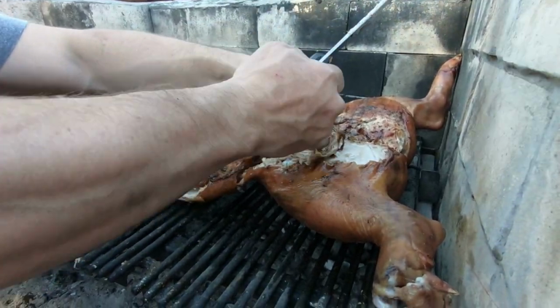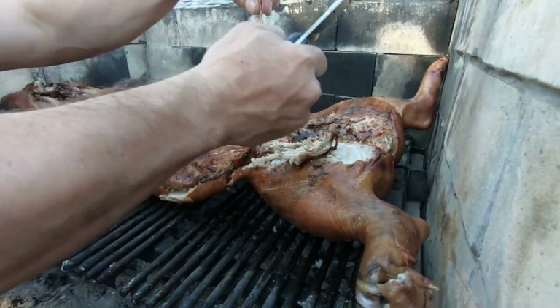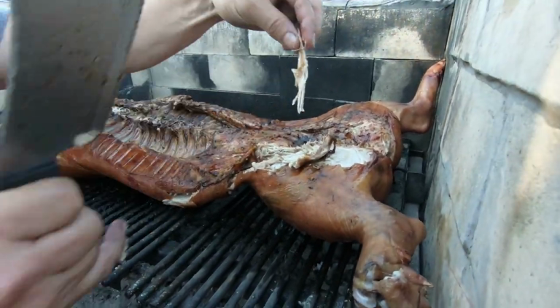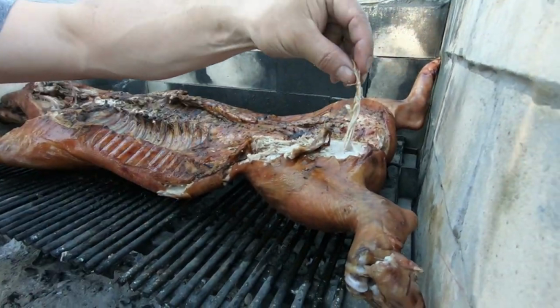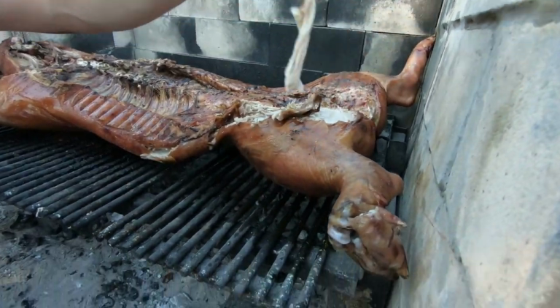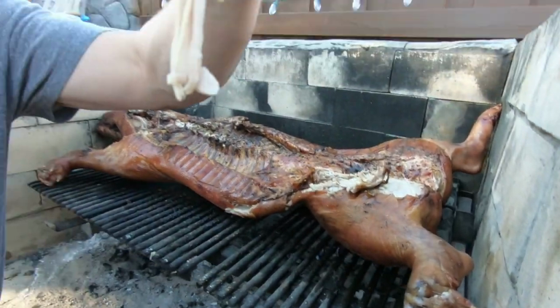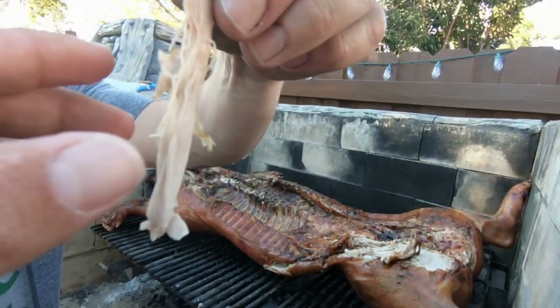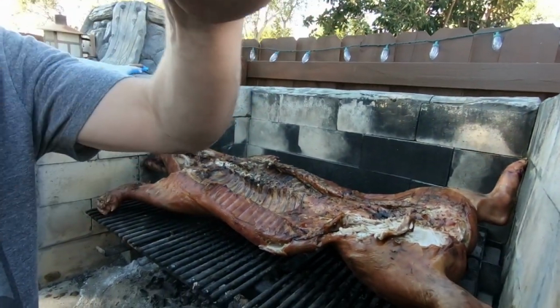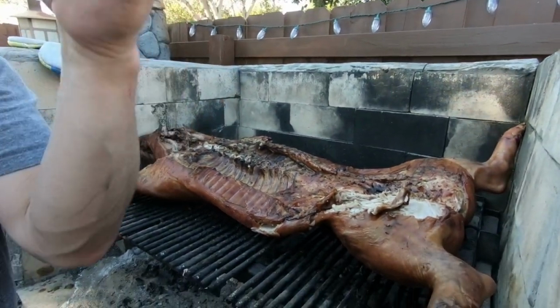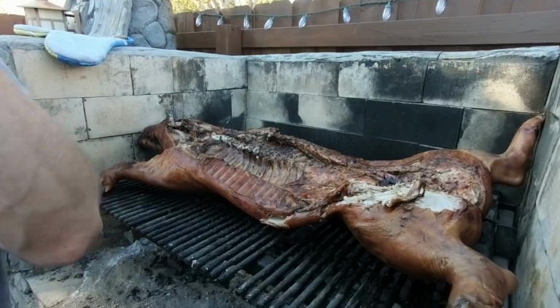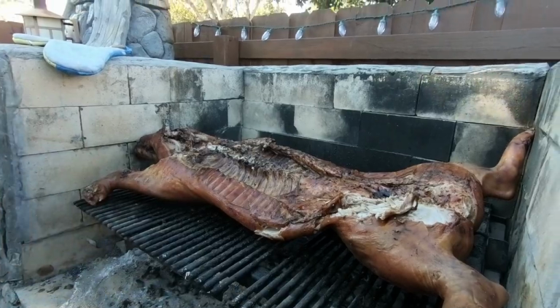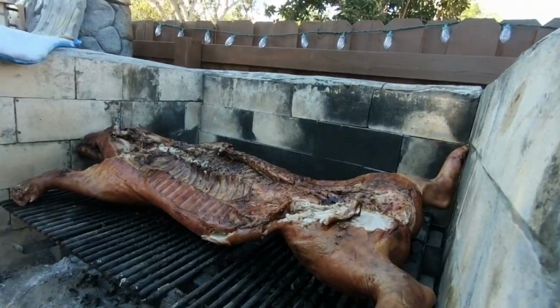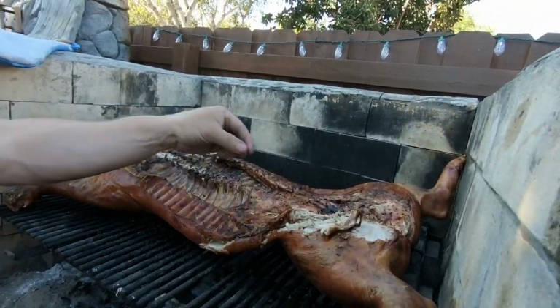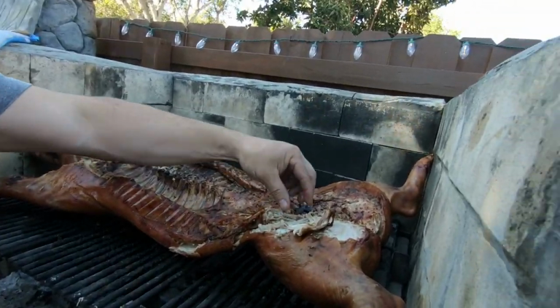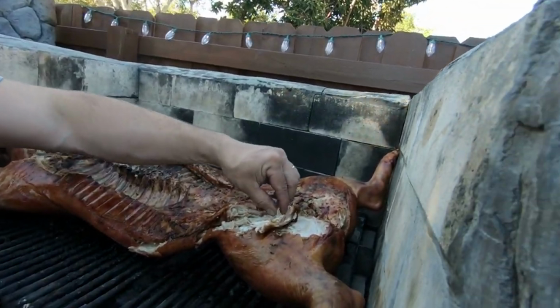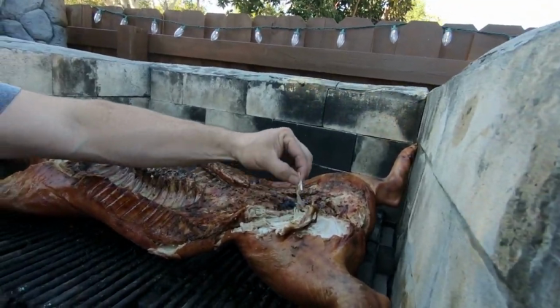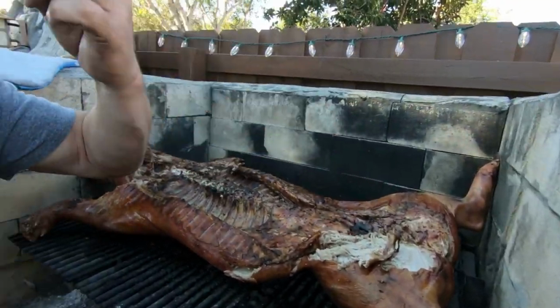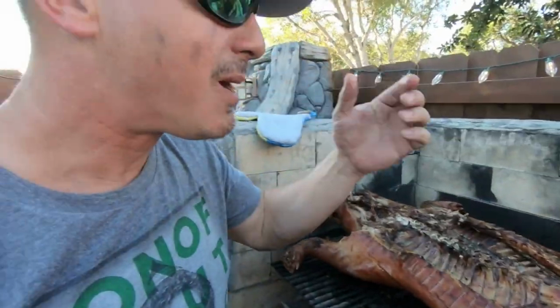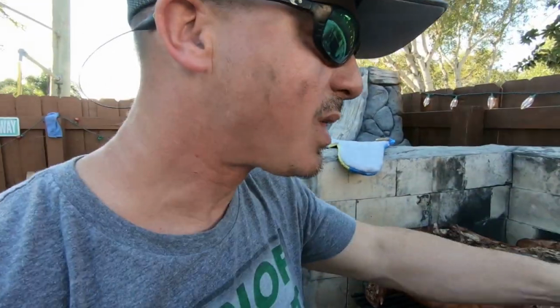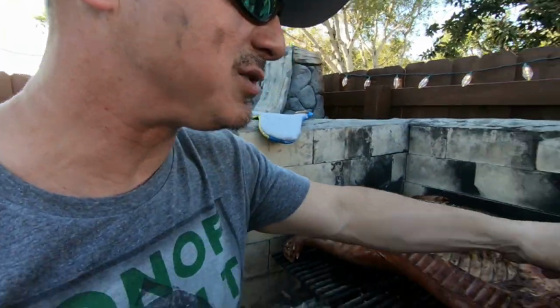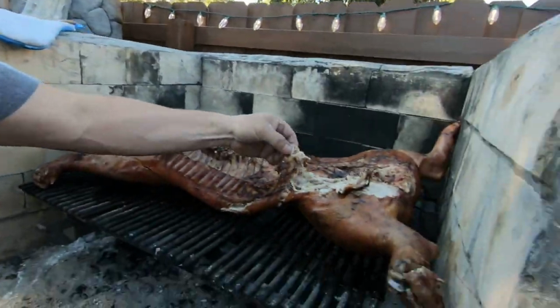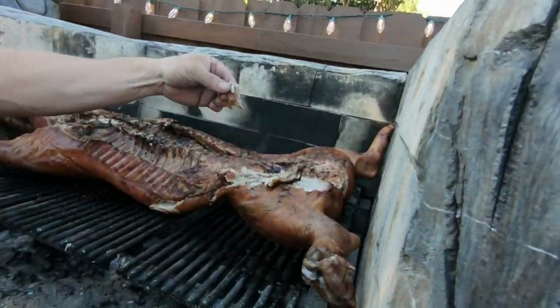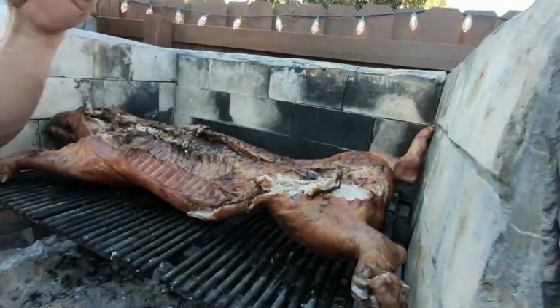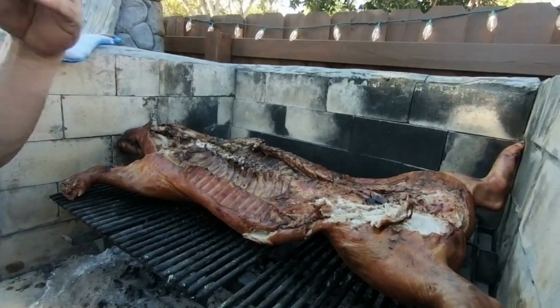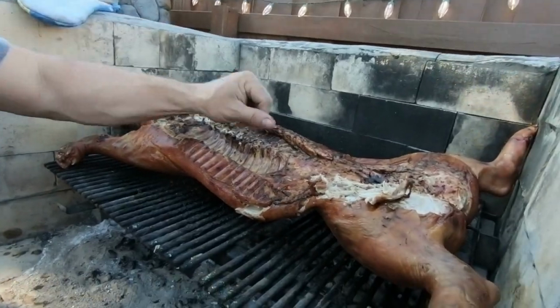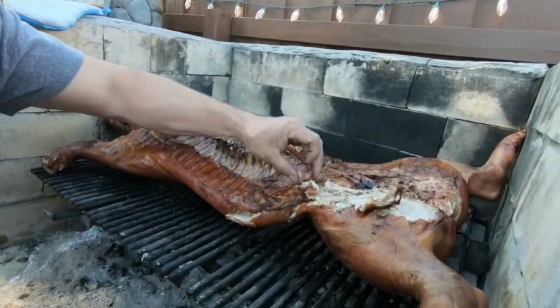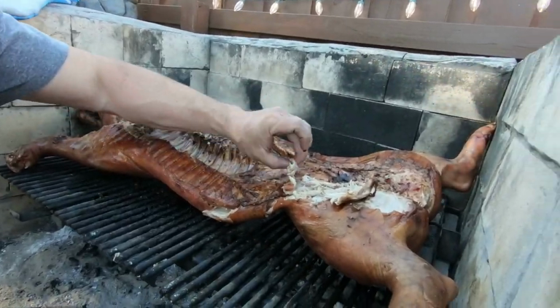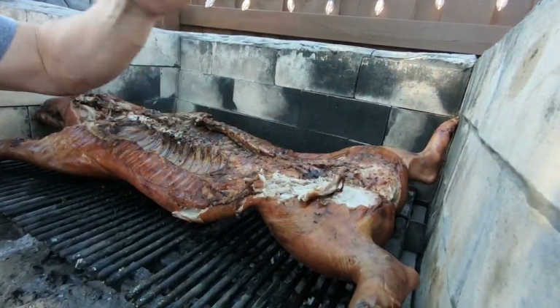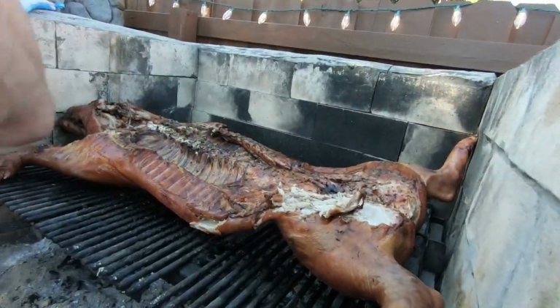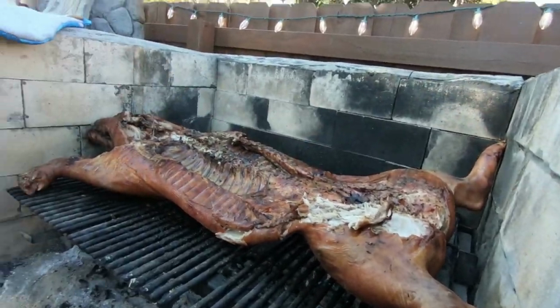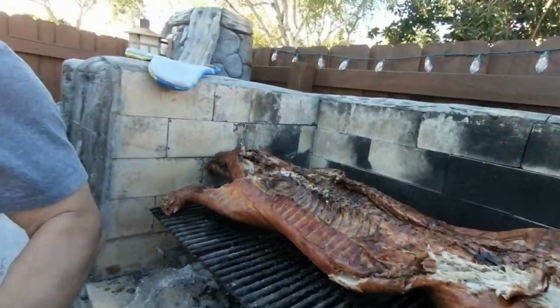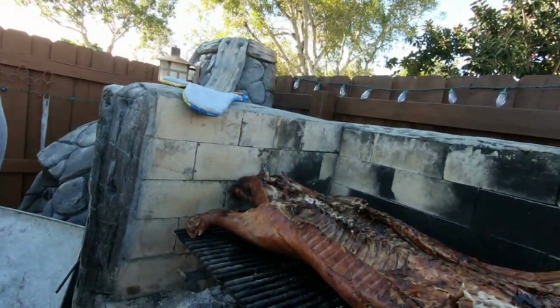When that cools off - here, you can take that right now. How's that? Man, that's good. It's the best one I've ever done.